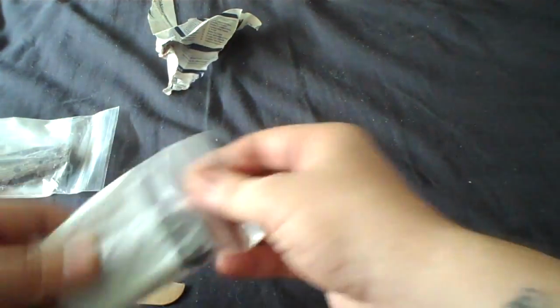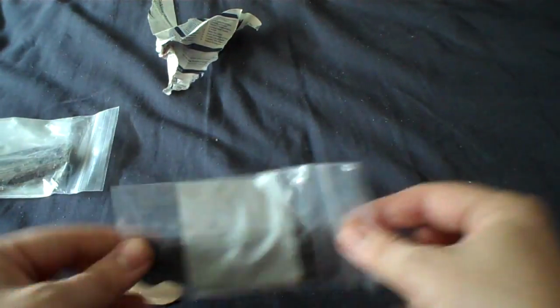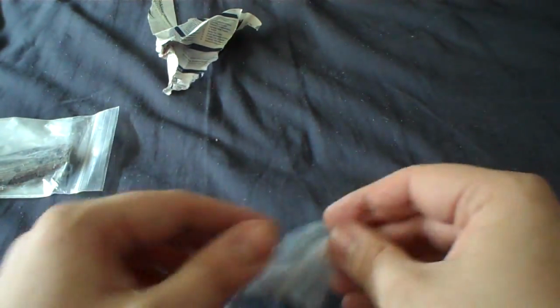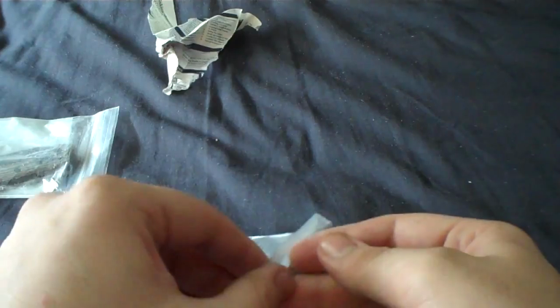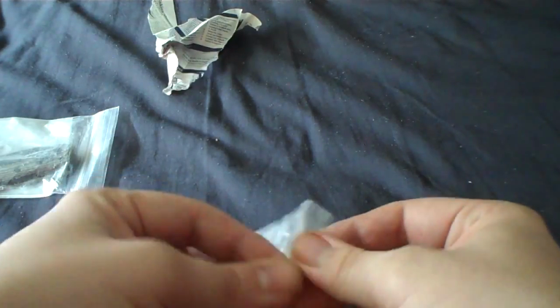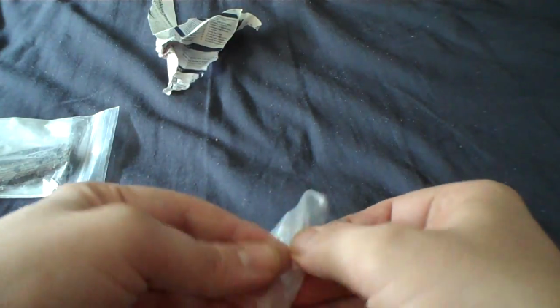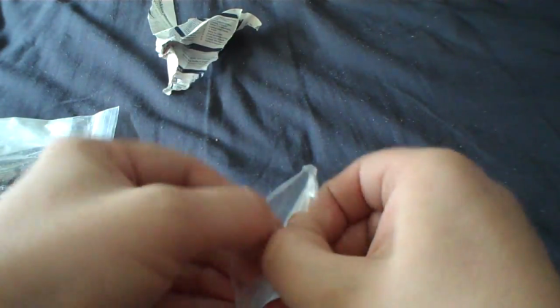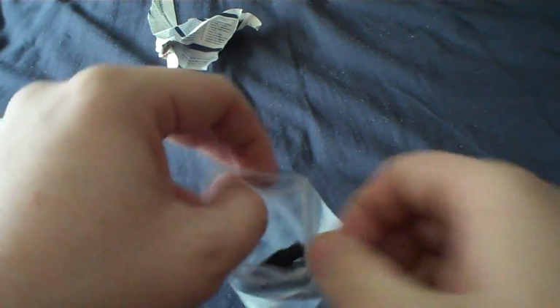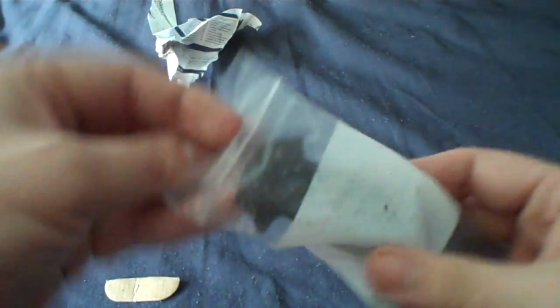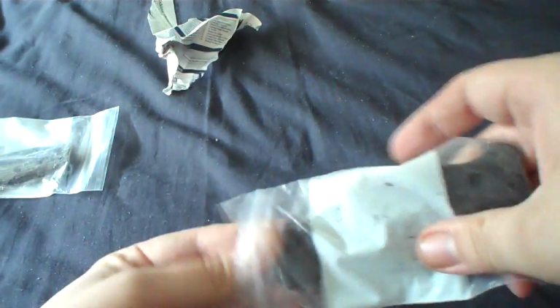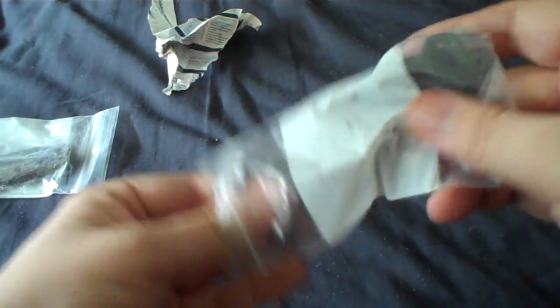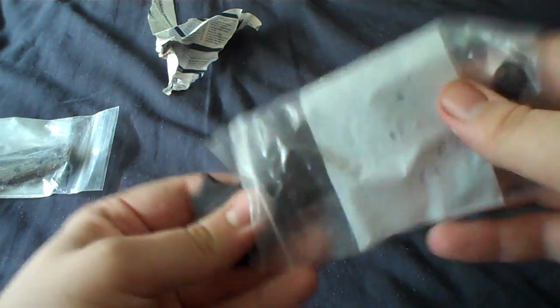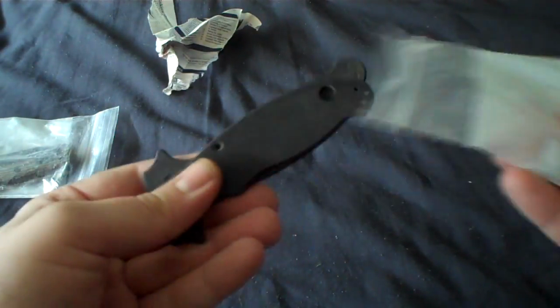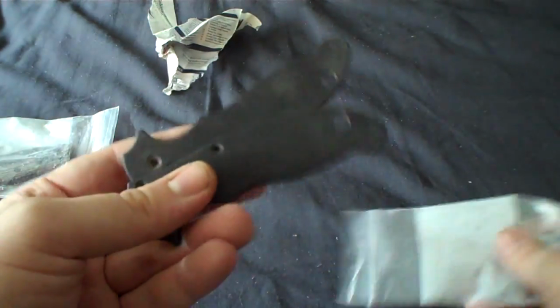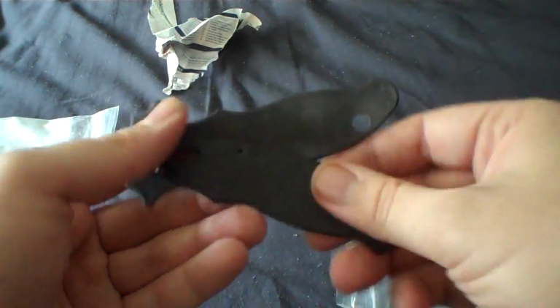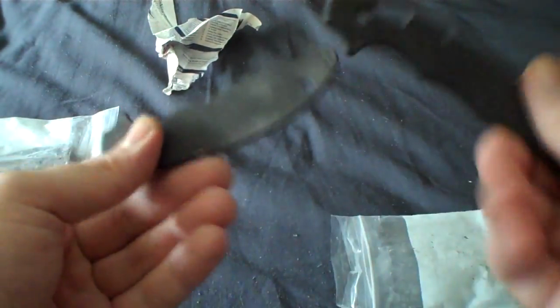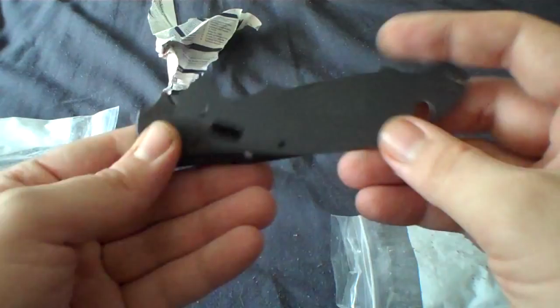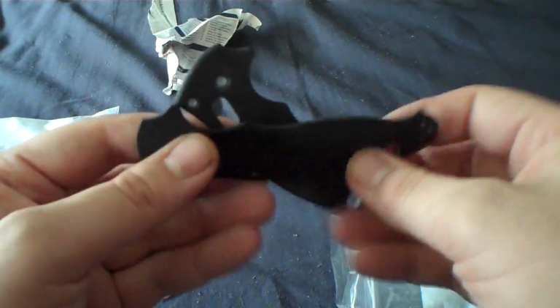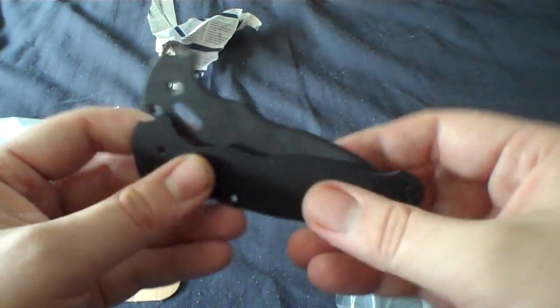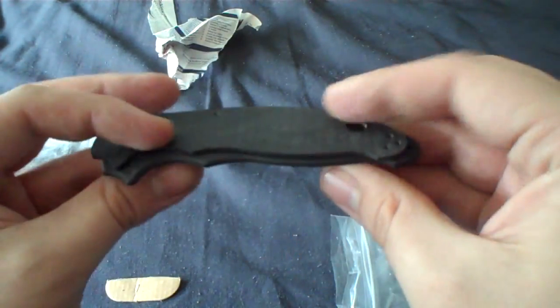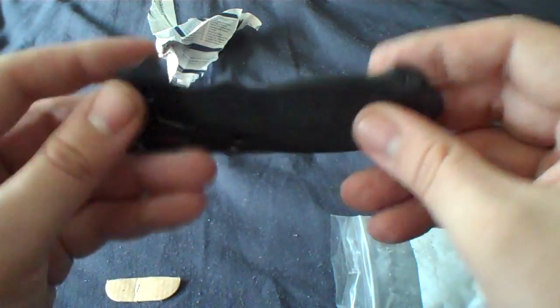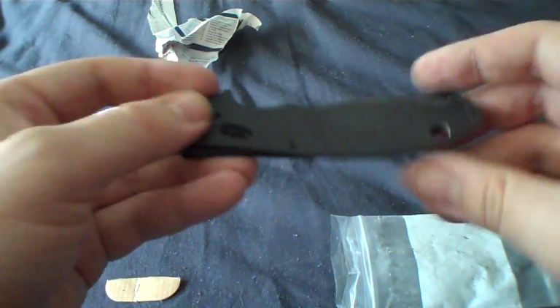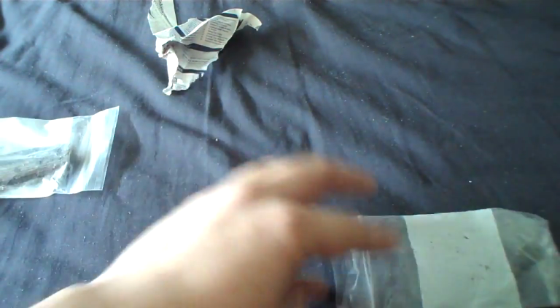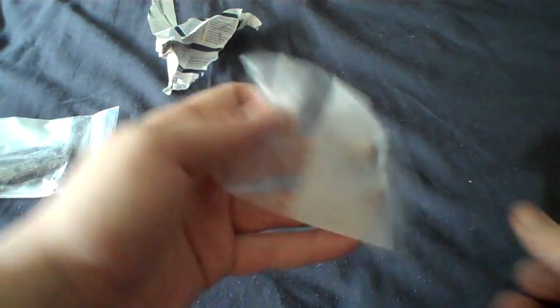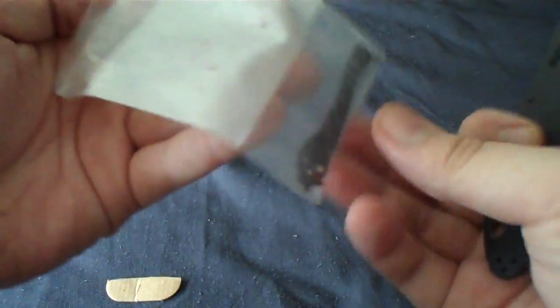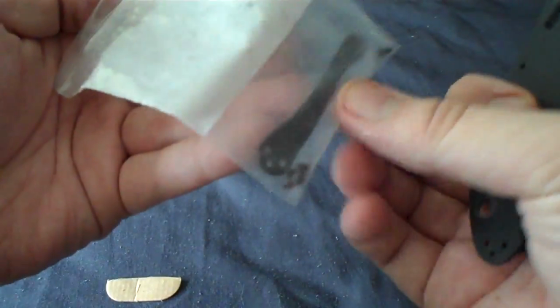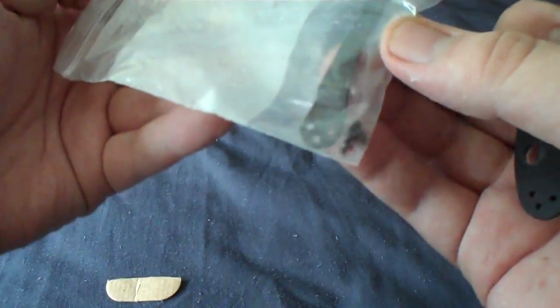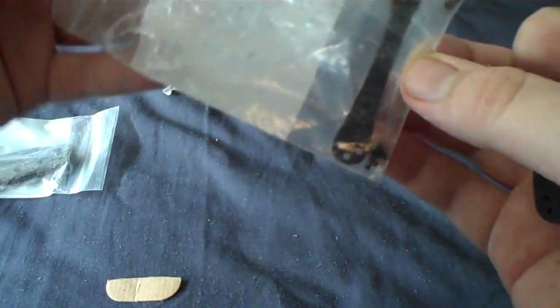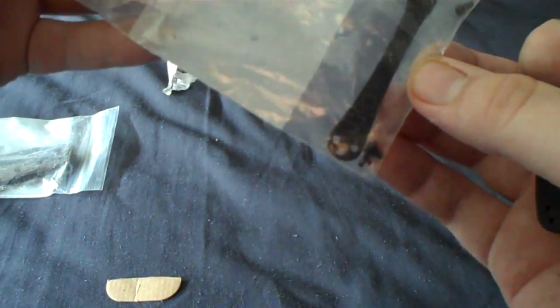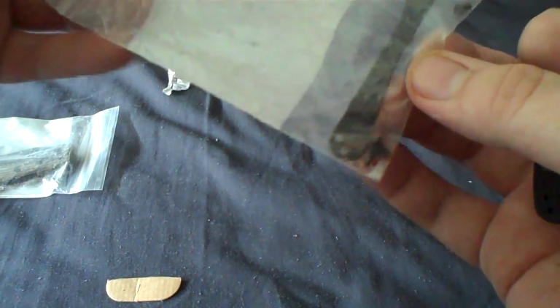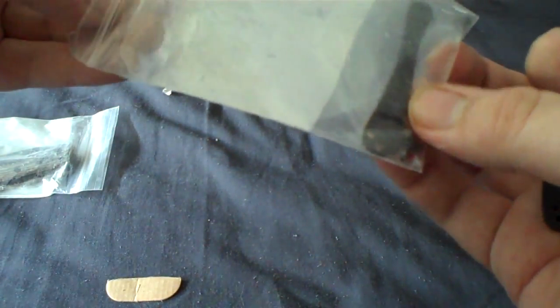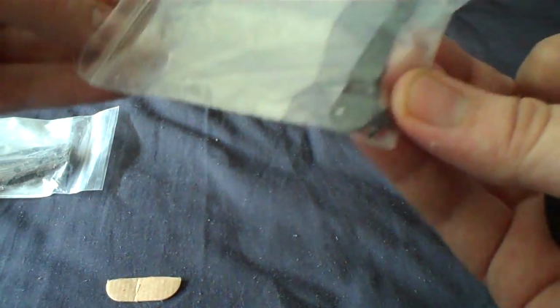And then we've got some baggies. We've got some extra side plates here and an extra pocket clip.